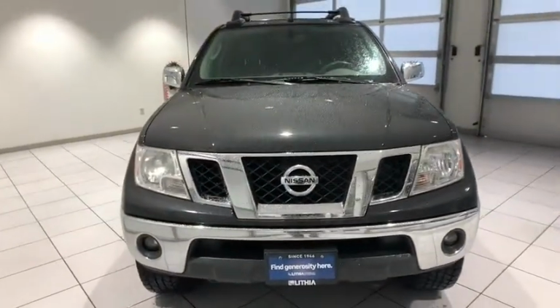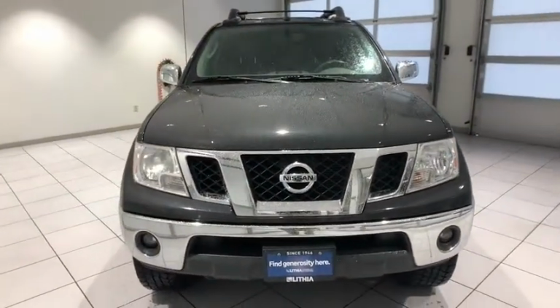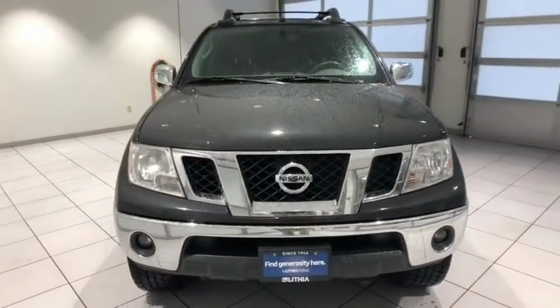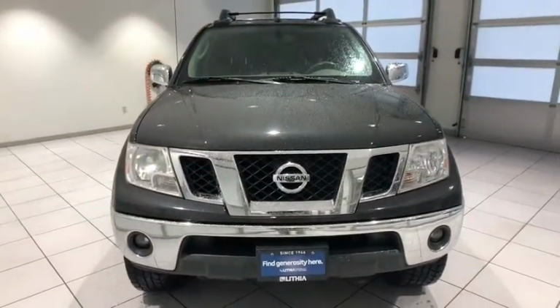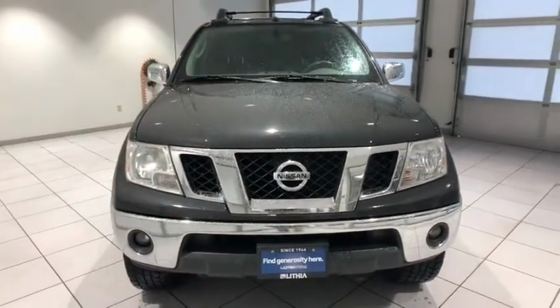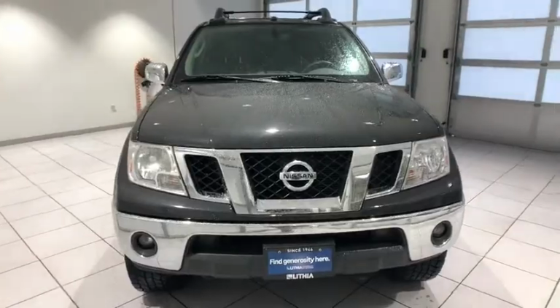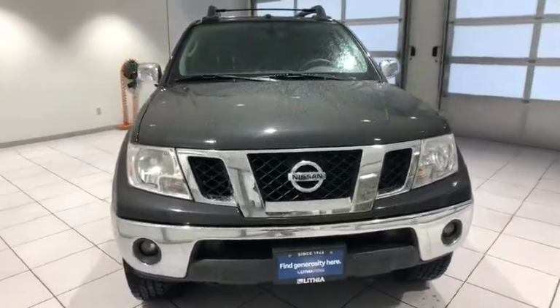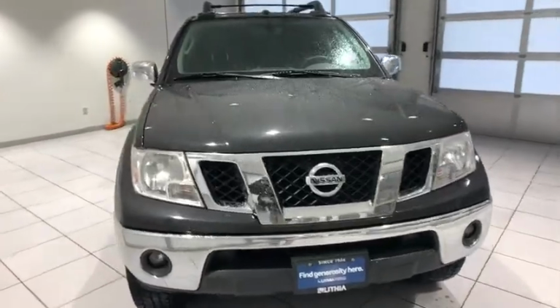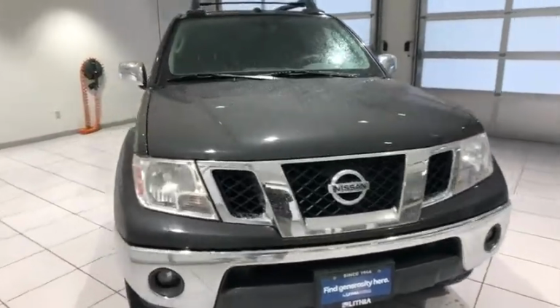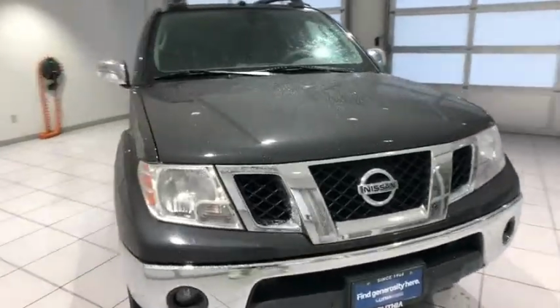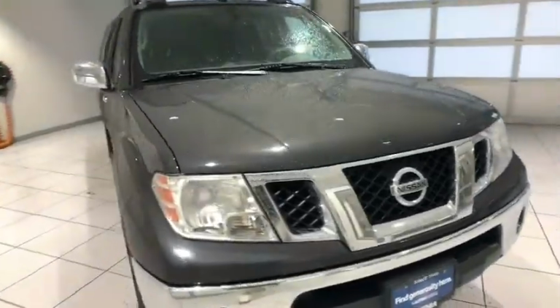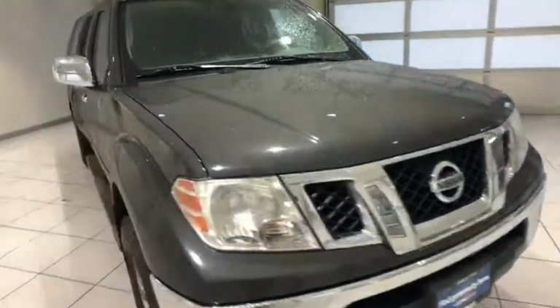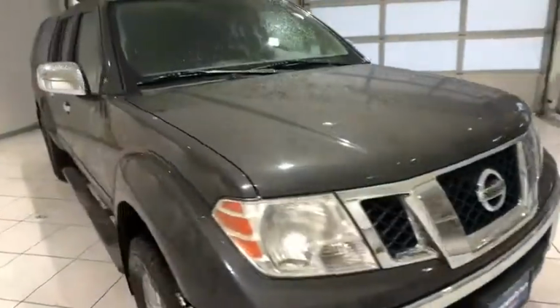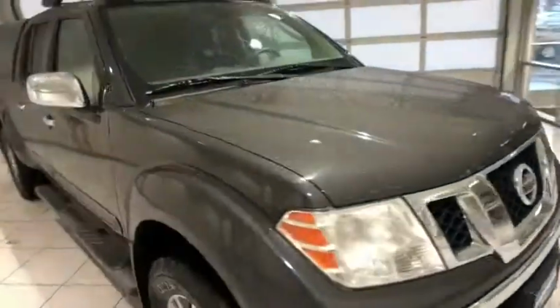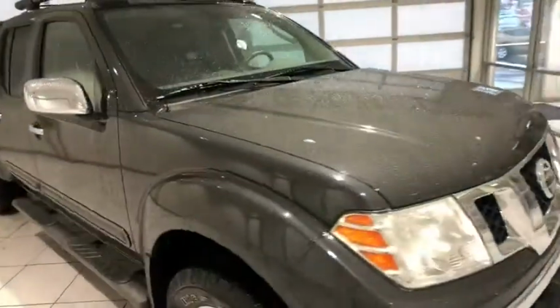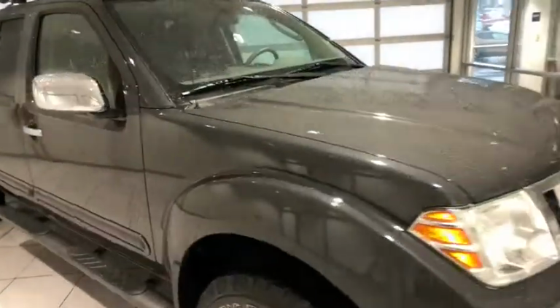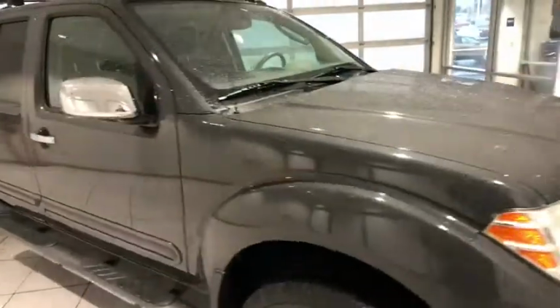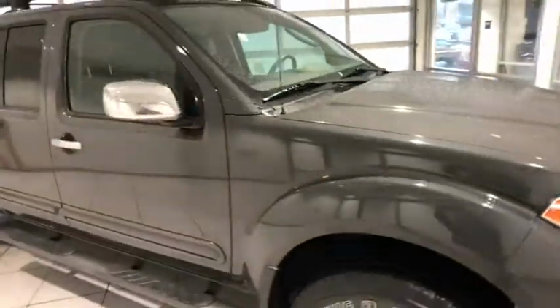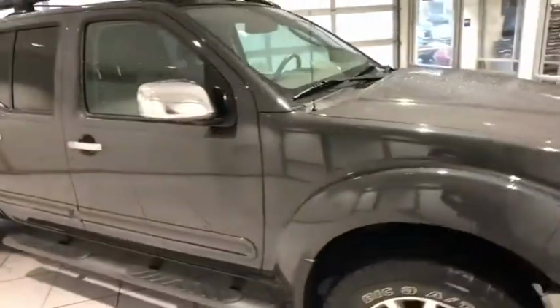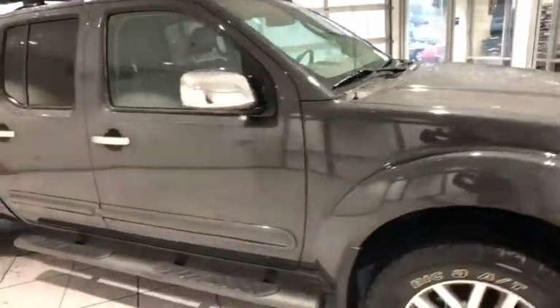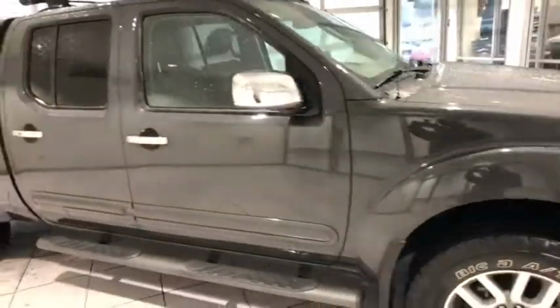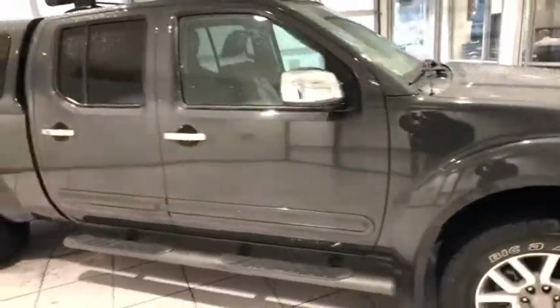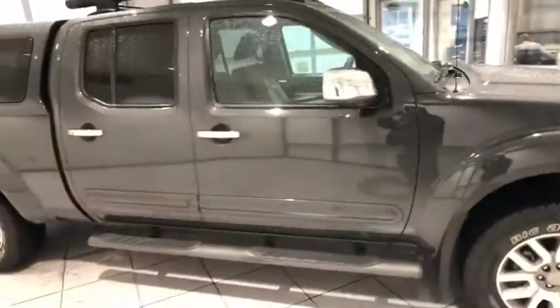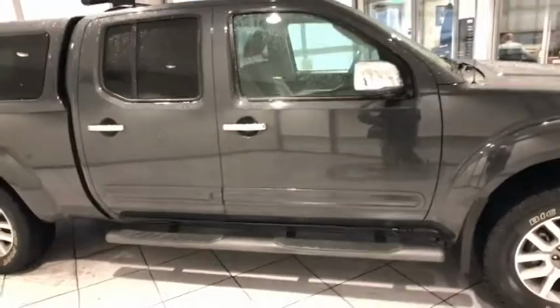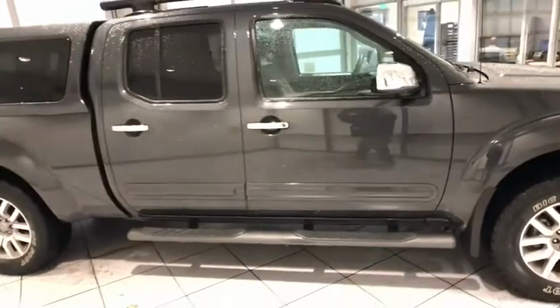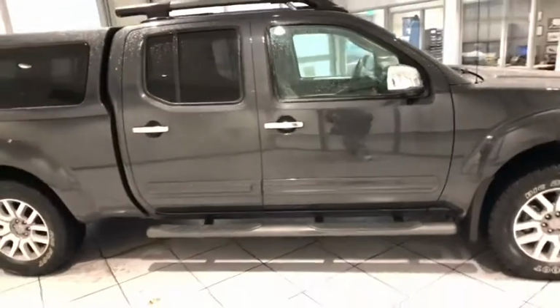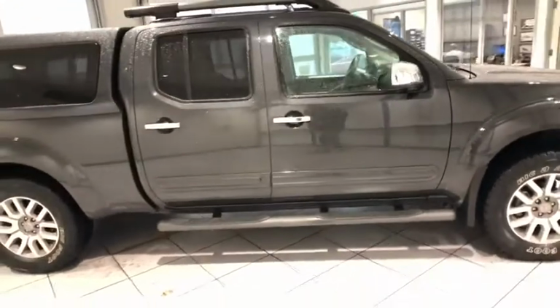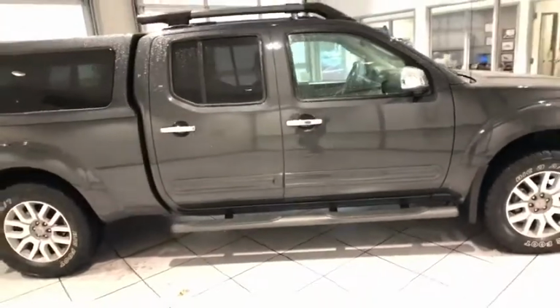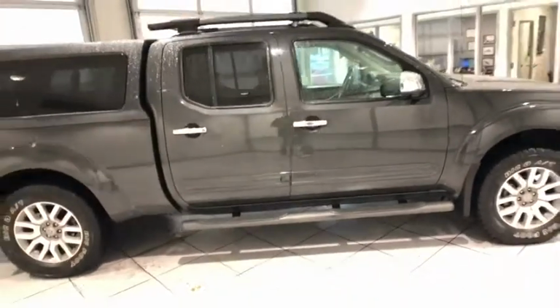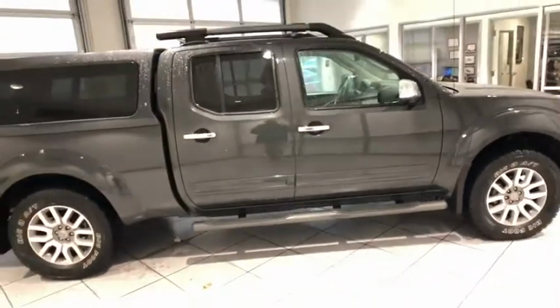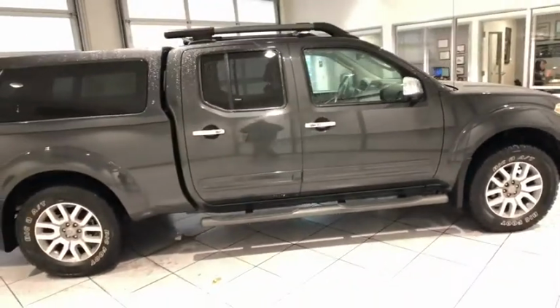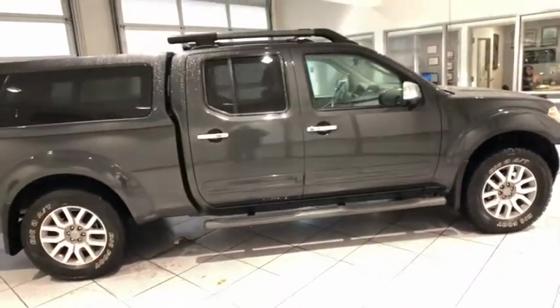The Frontier's interior comforts include cab versatility, under-seat storage, and seating for five. This vehicle has less than 80,000 miles.